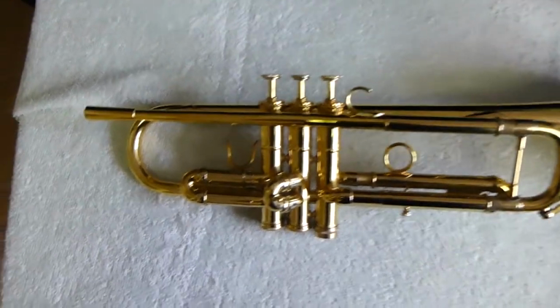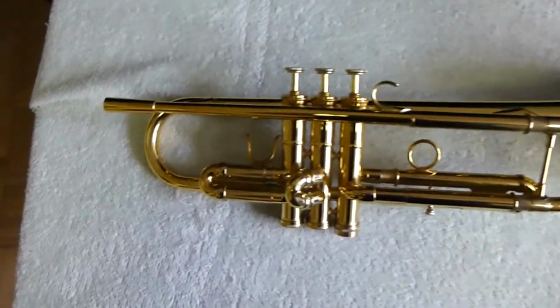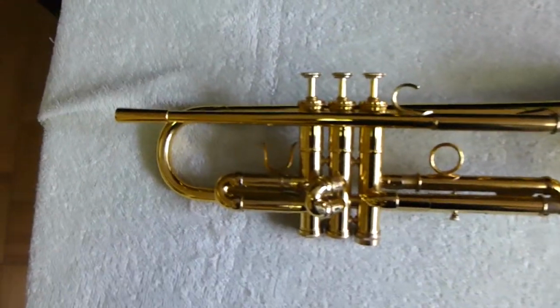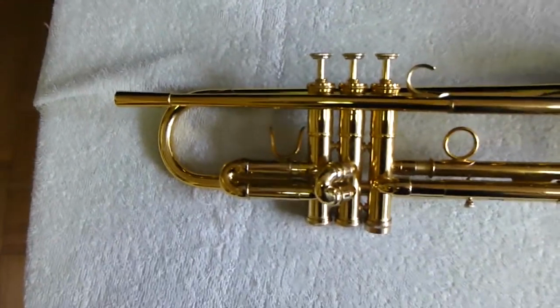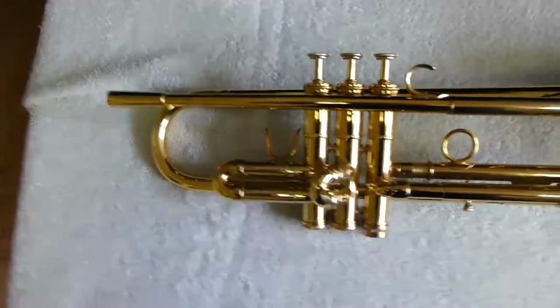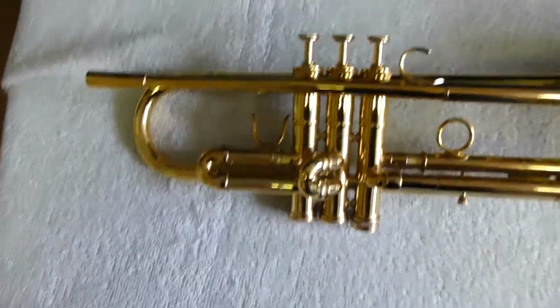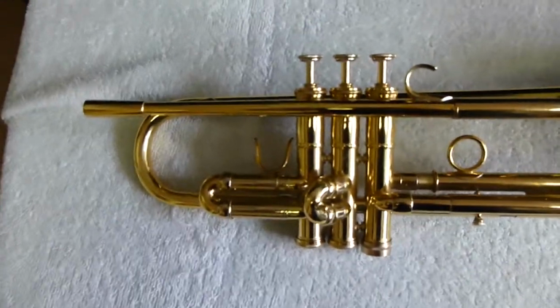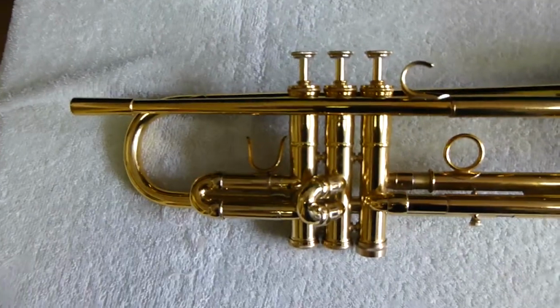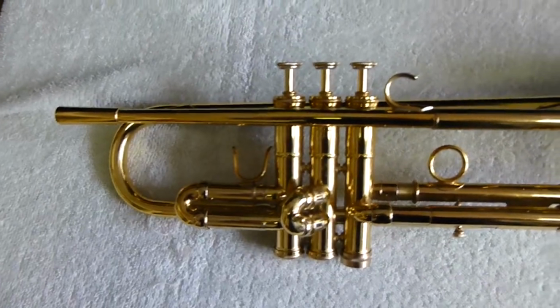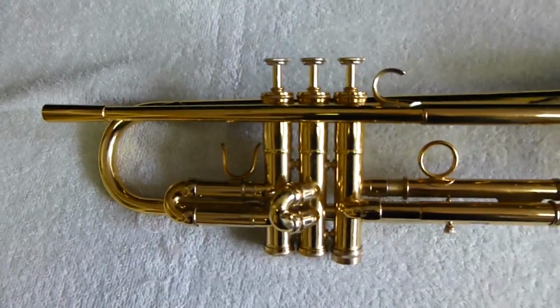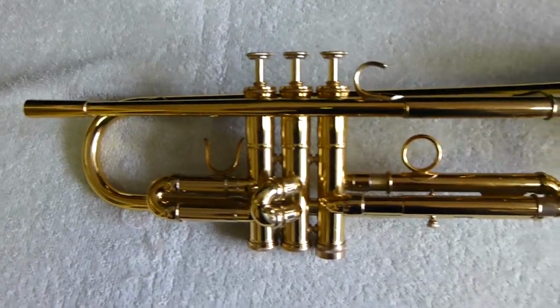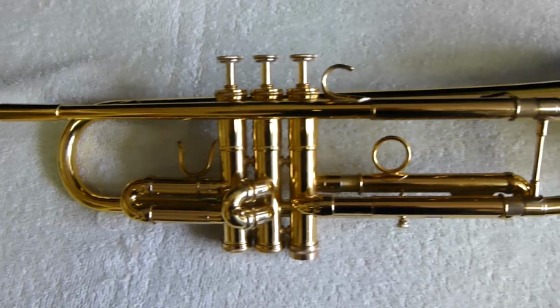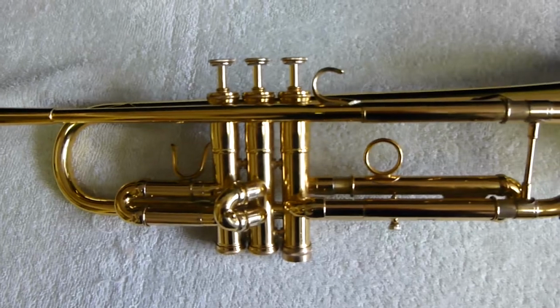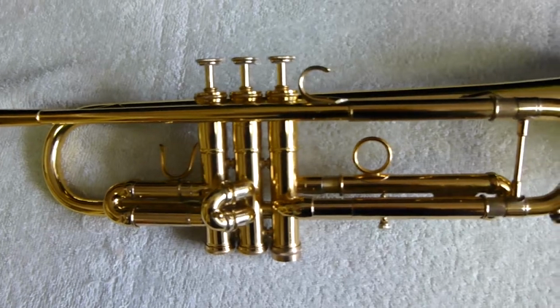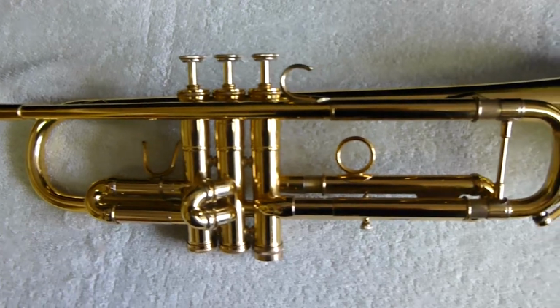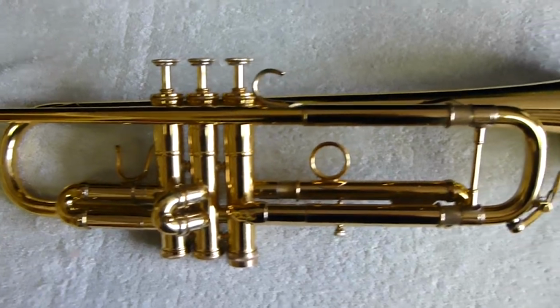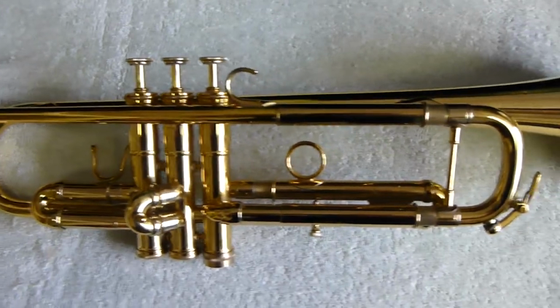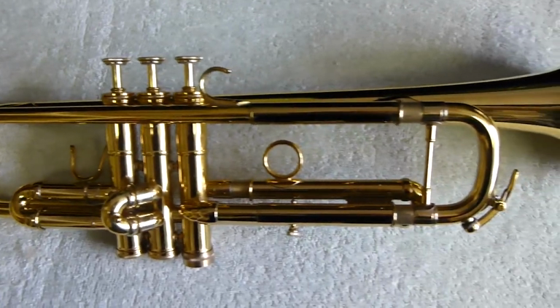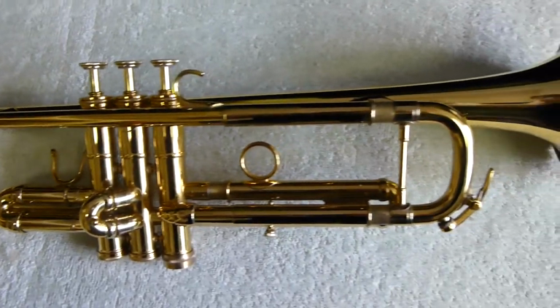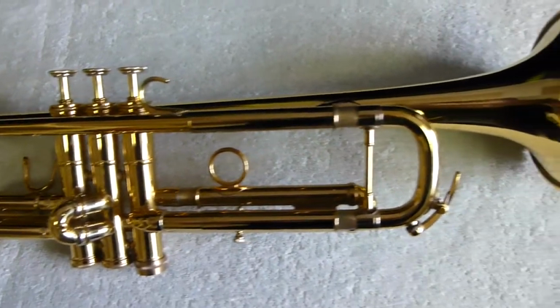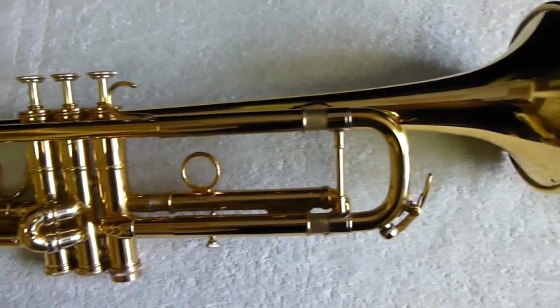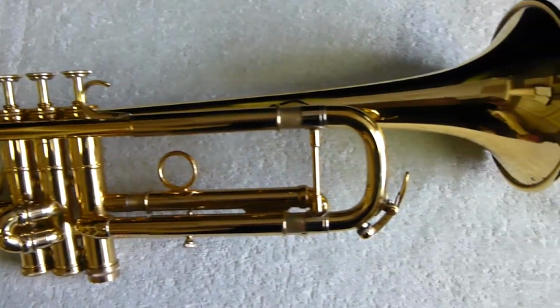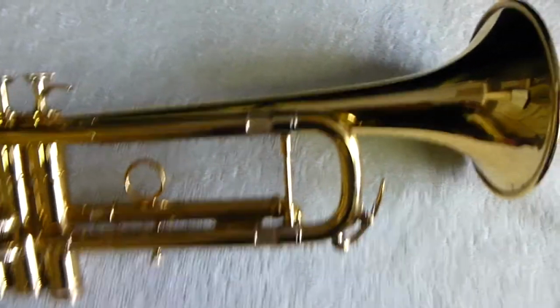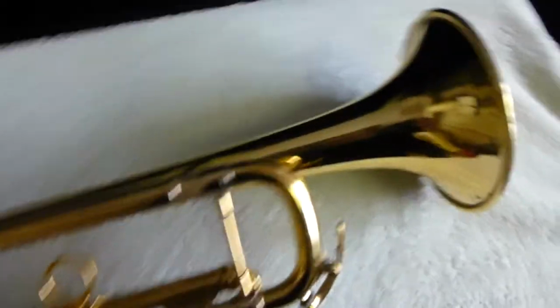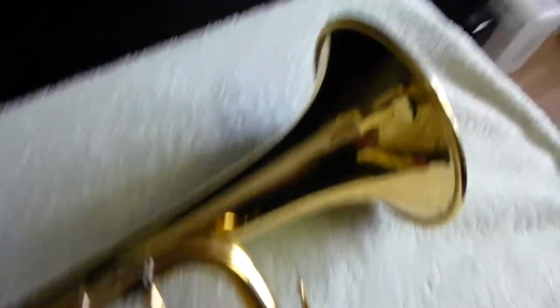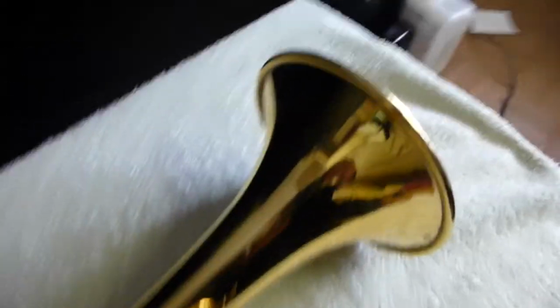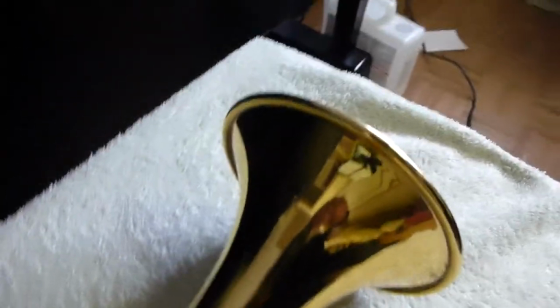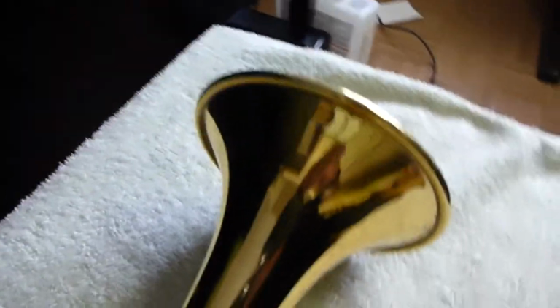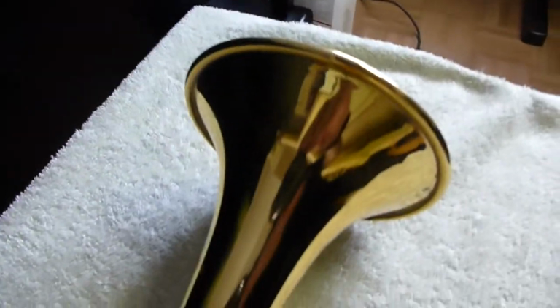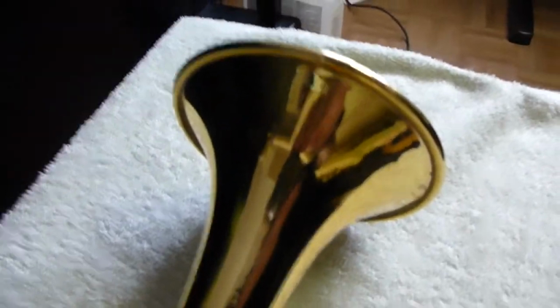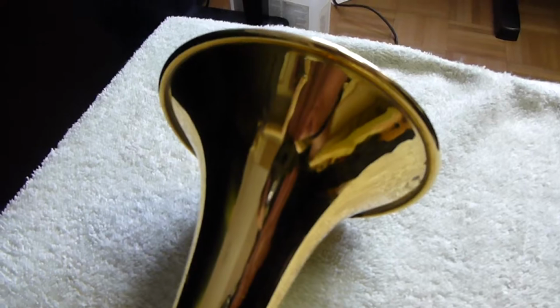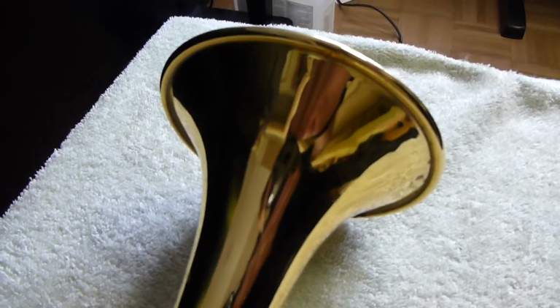Here is the Adams A5 with a 0.45 thickness bell. It's got a nice French bead.